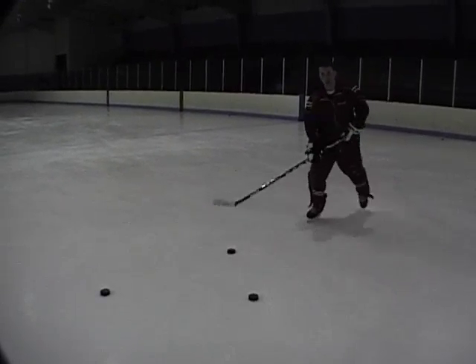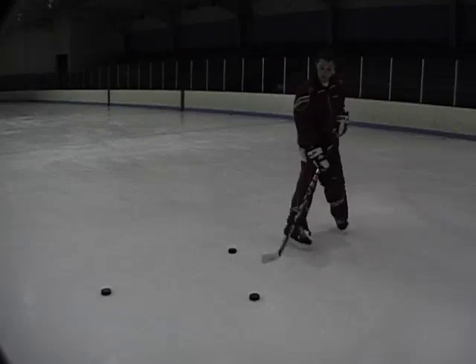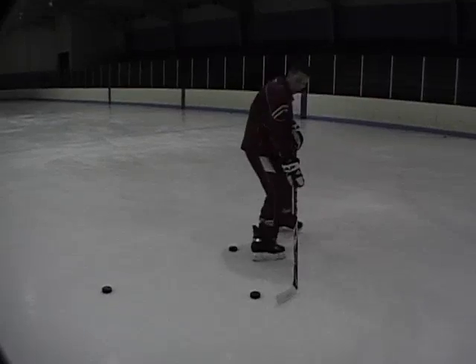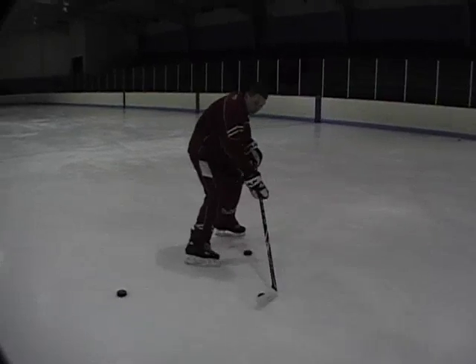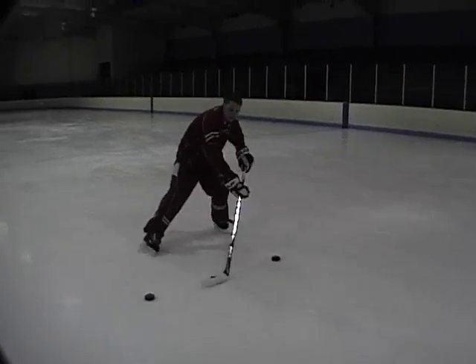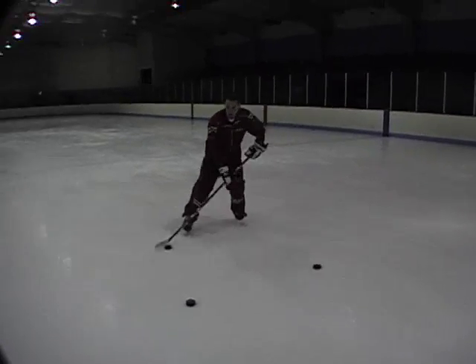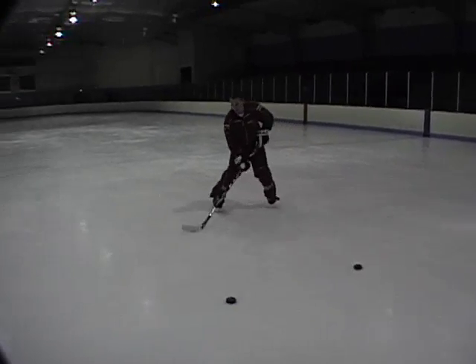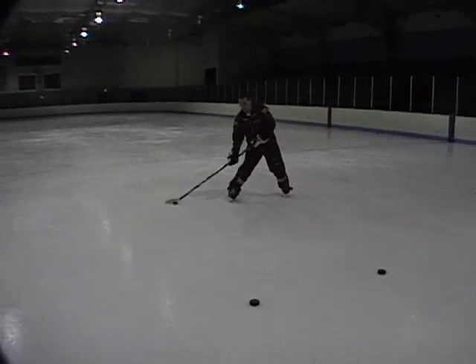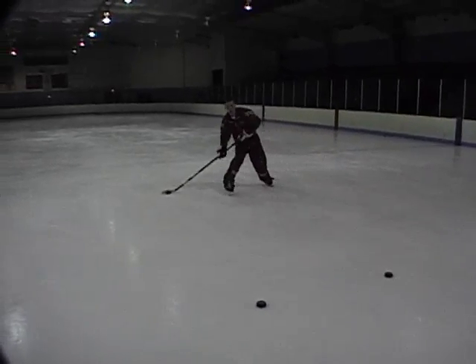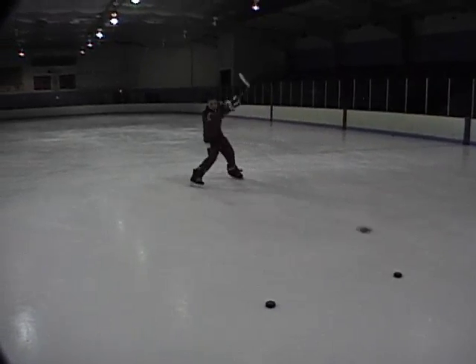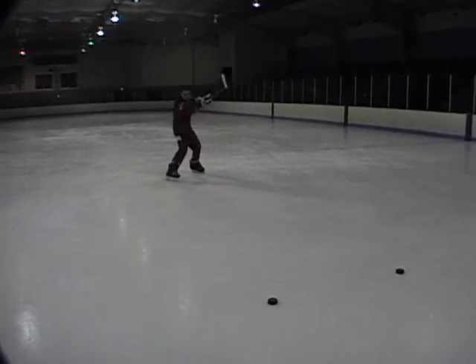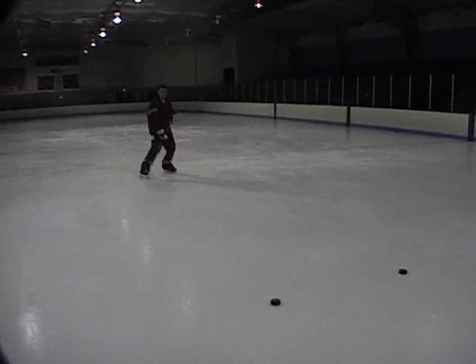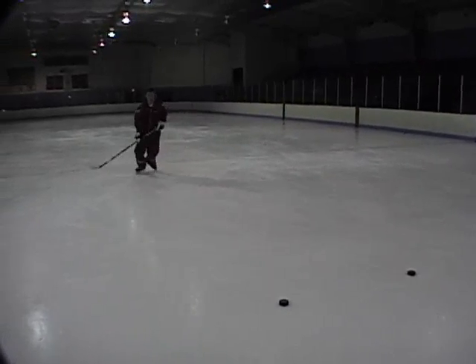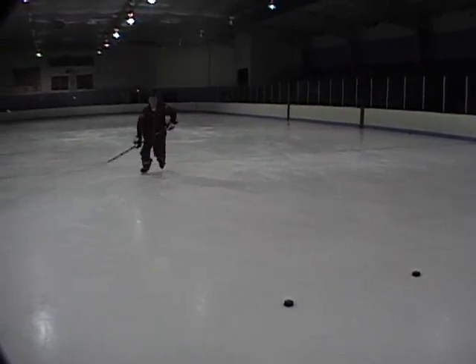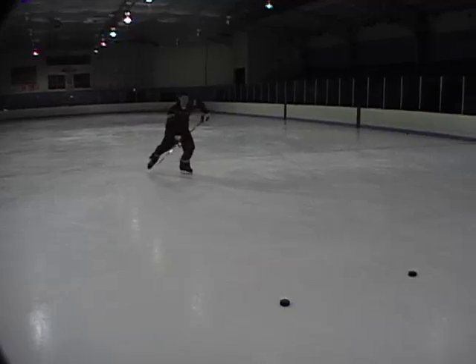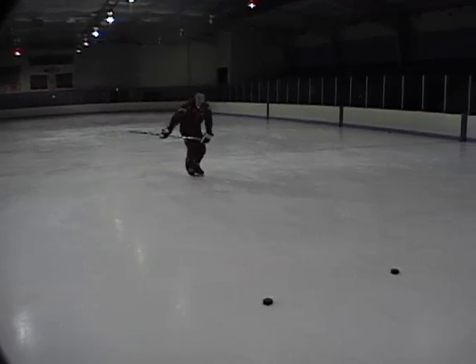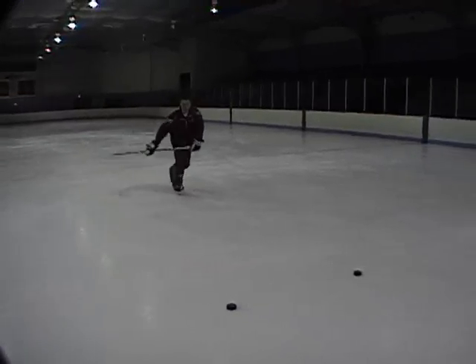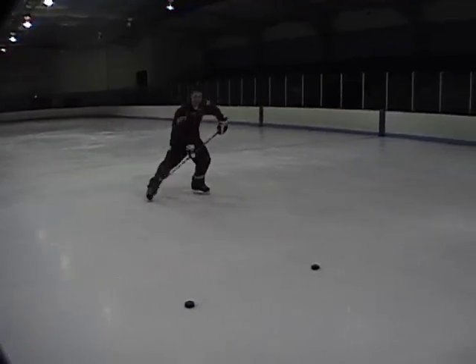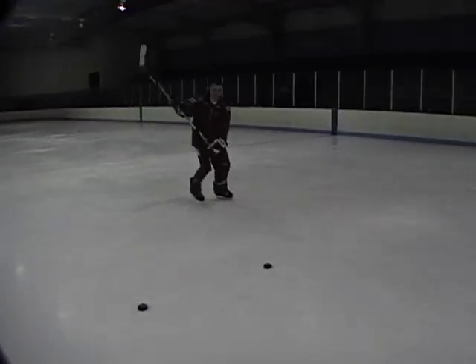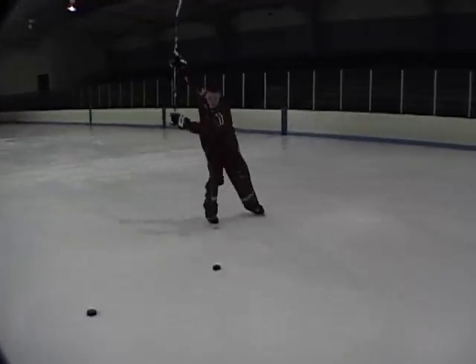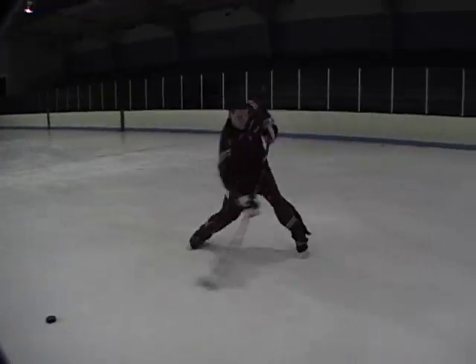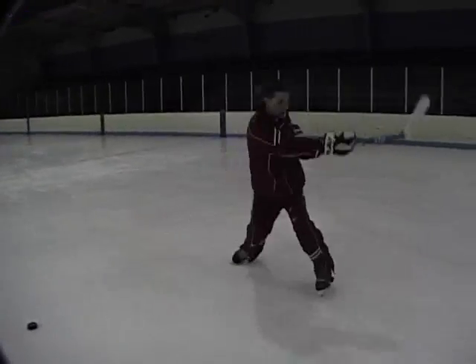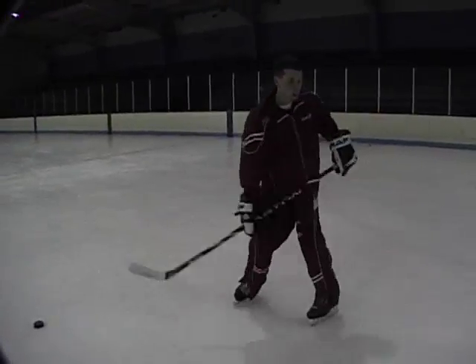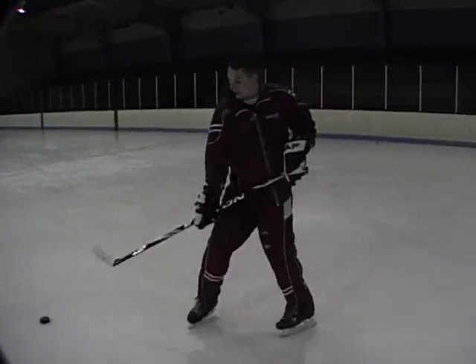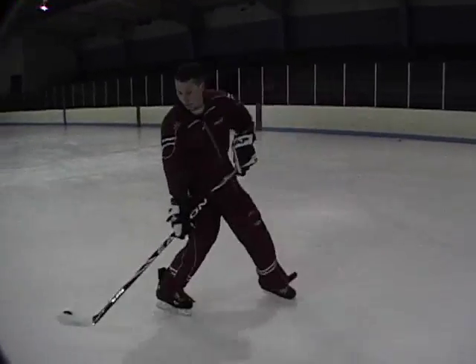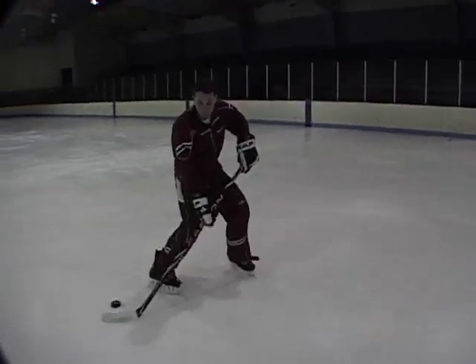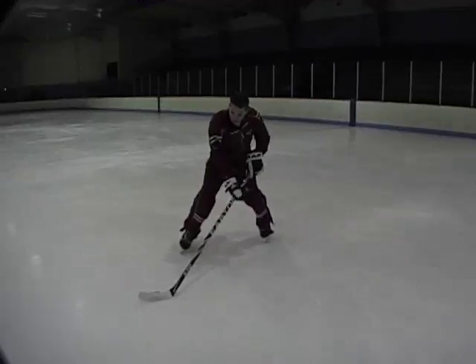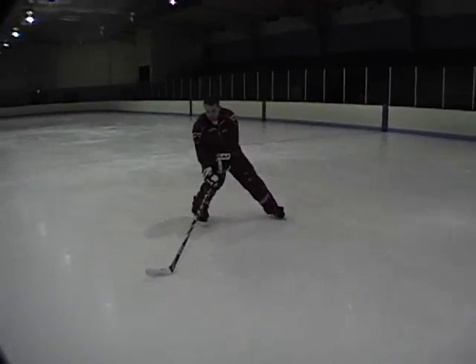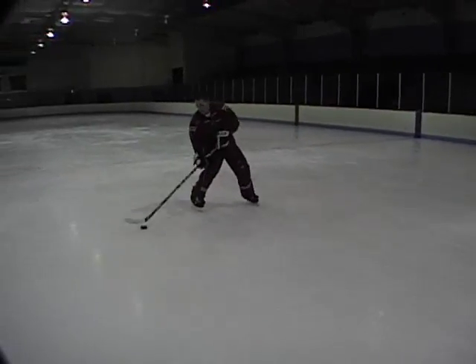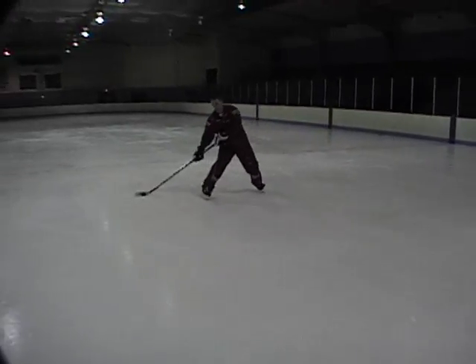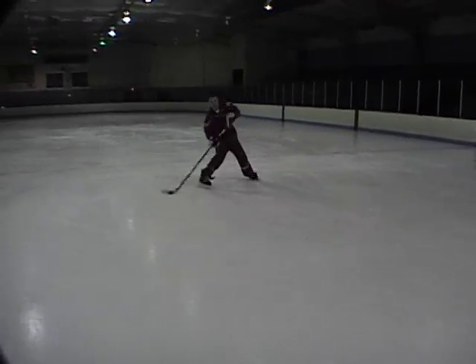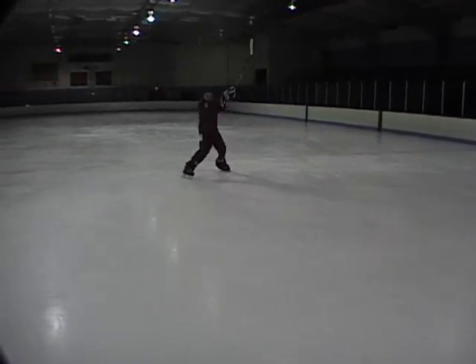Grab the middle puck, skate backwards, shoot against the body. Come in, slap shot. Grab the last puck, skate back, fire.